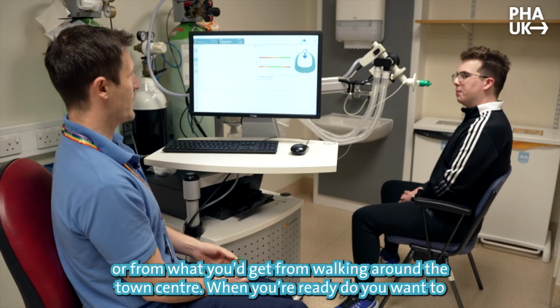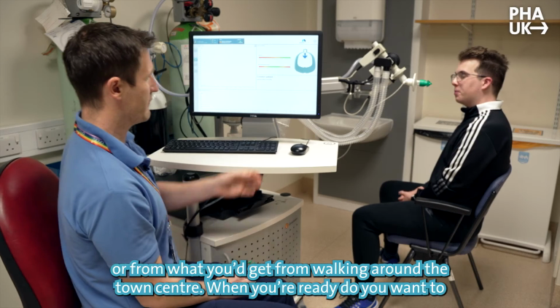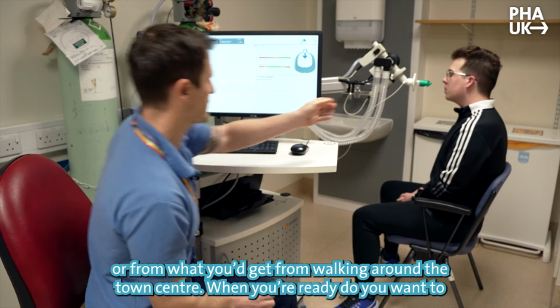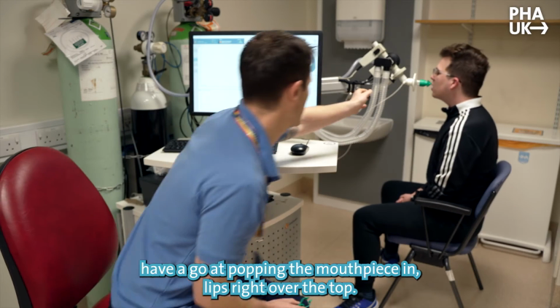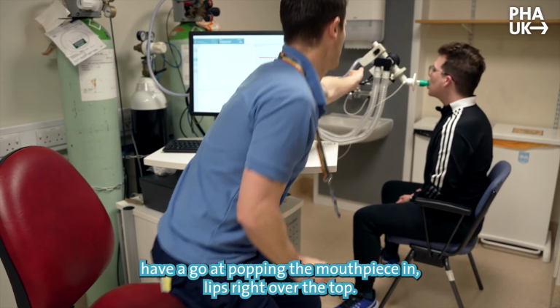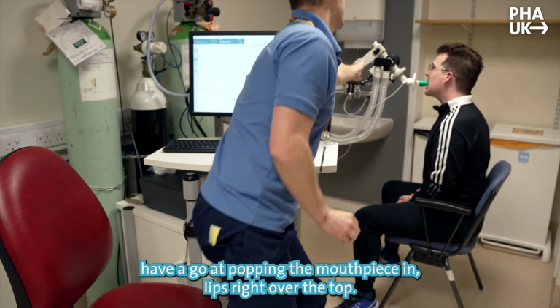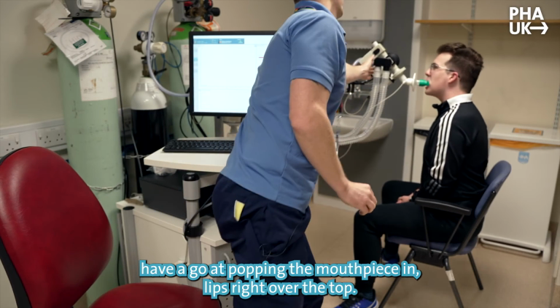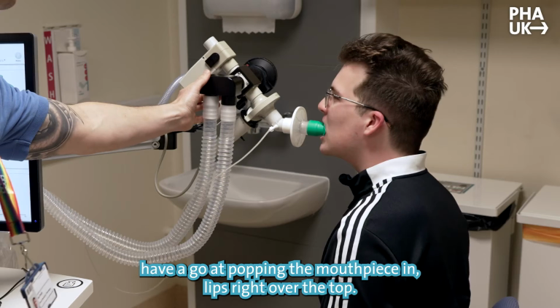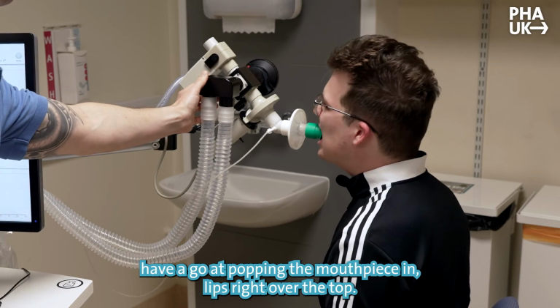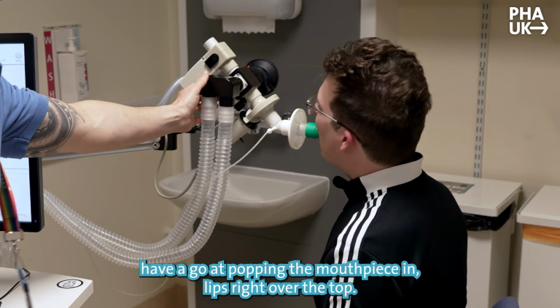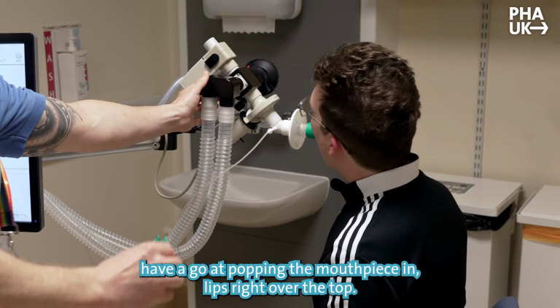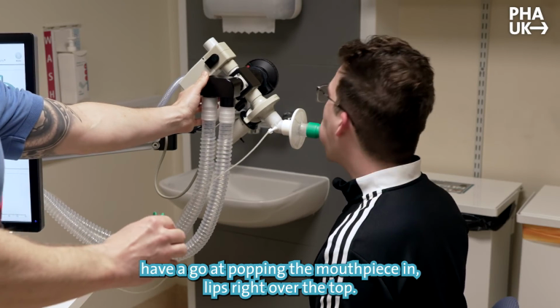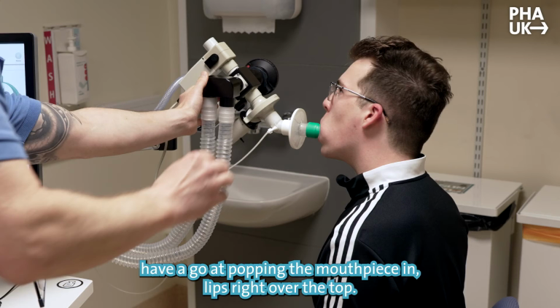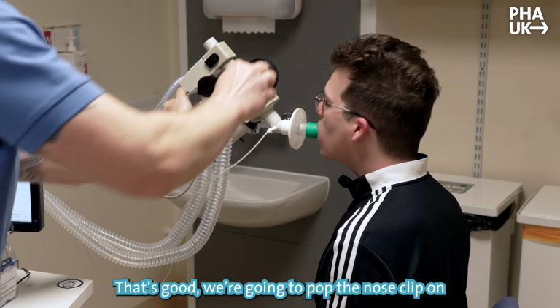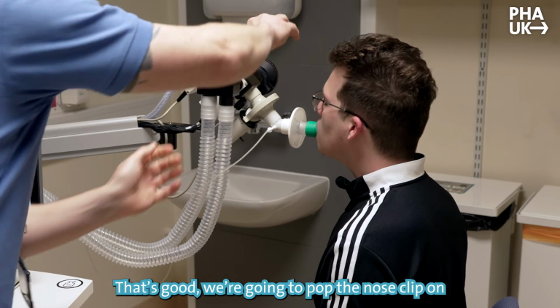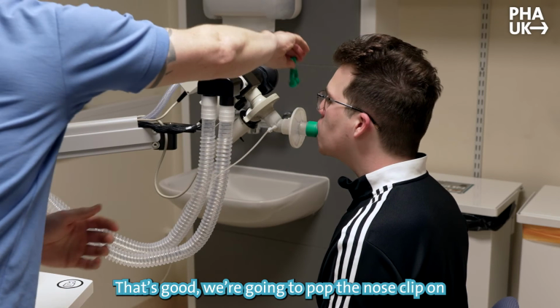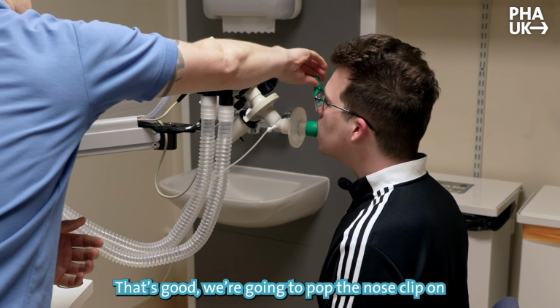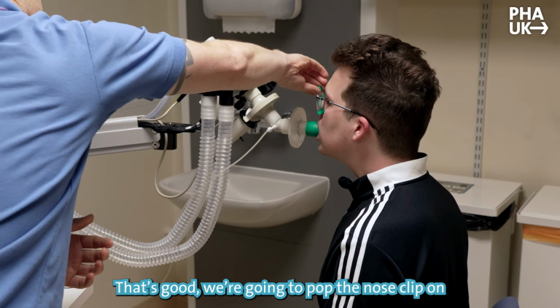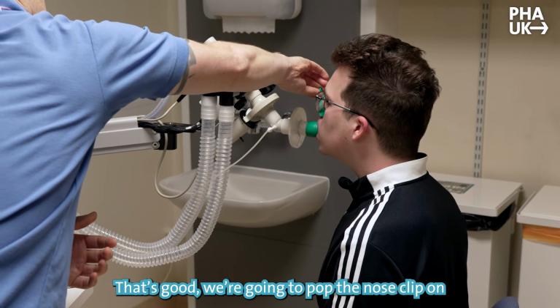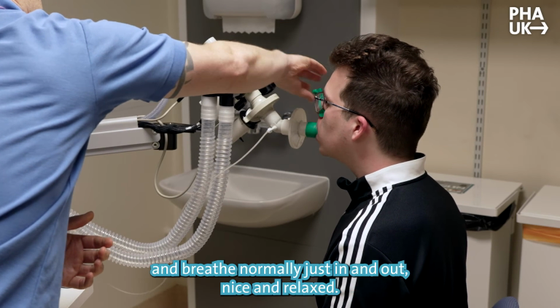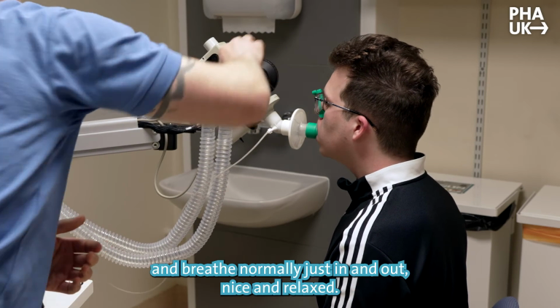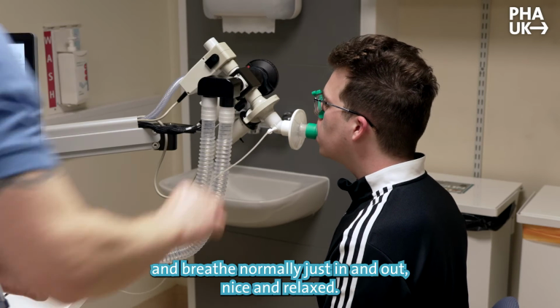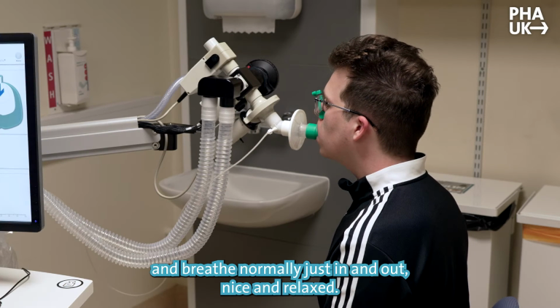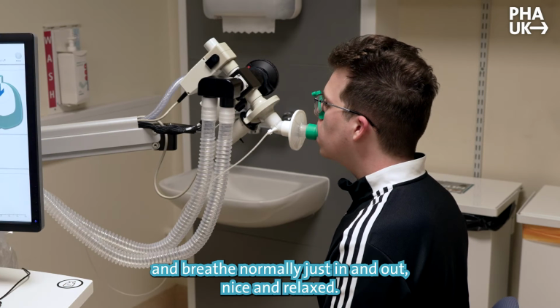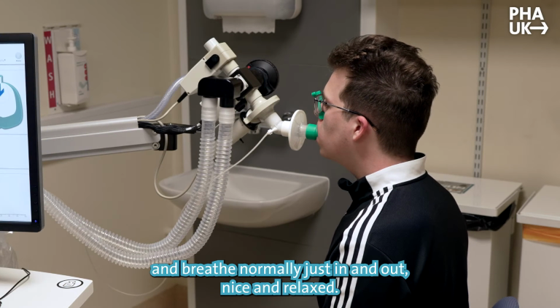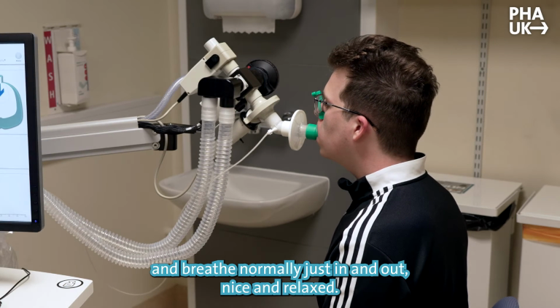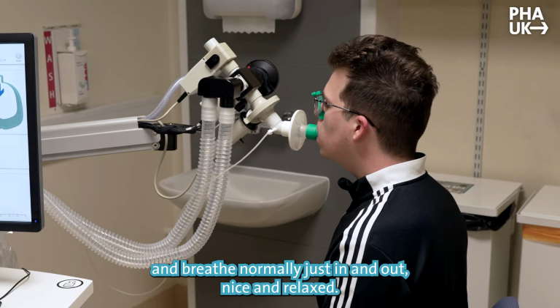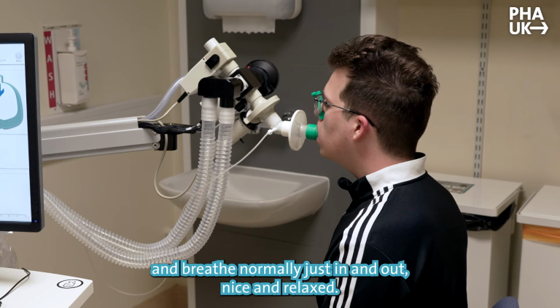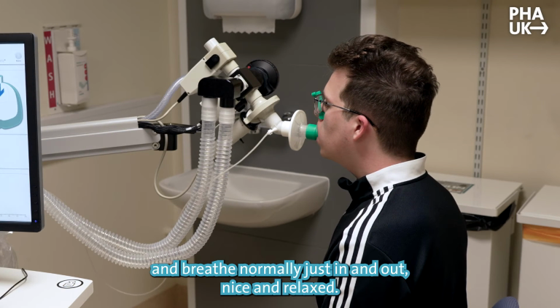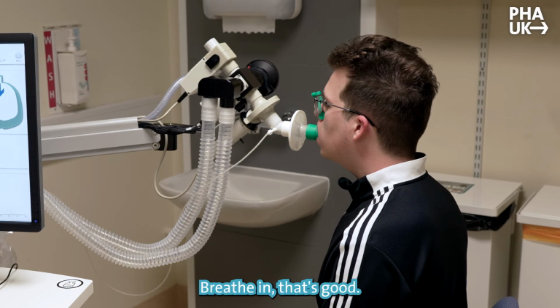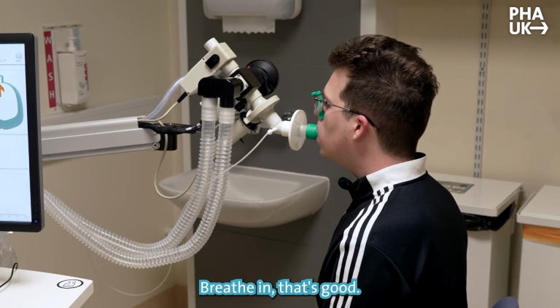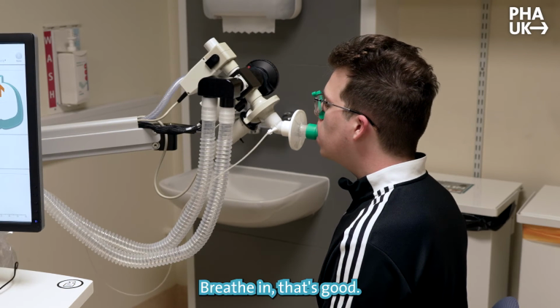When you're ready, go ahead and pop the mouthpiece in — lips right over the top. That's good. We're going to pop the nose clip on and breathe normally, just in and out, nice and relaxed breathing. That's good.